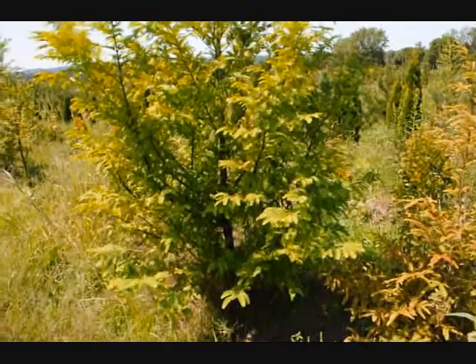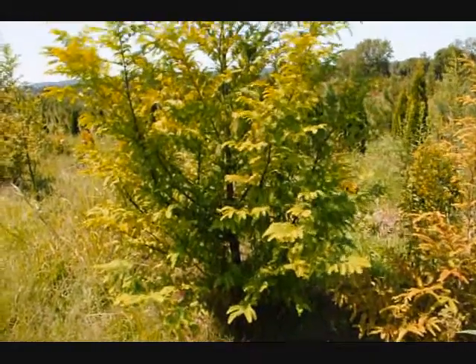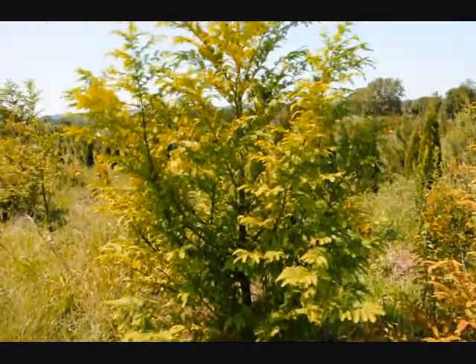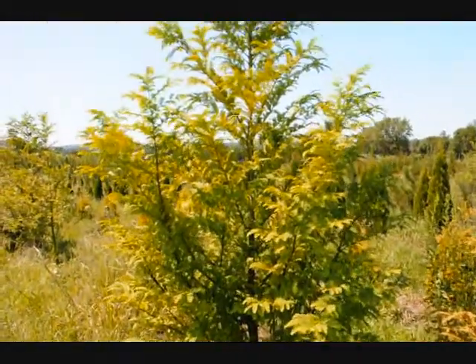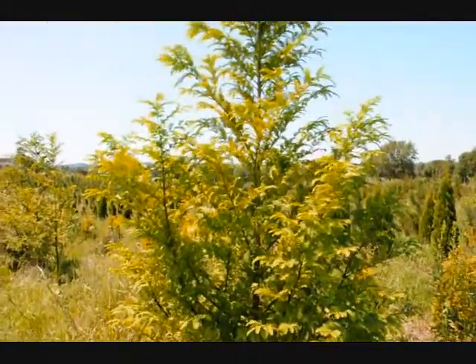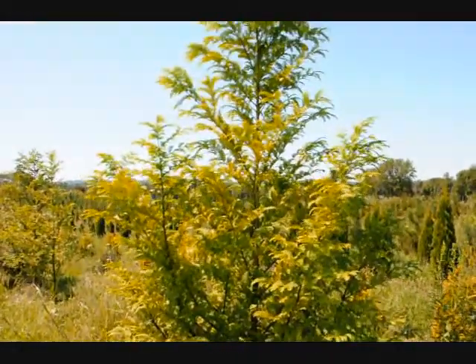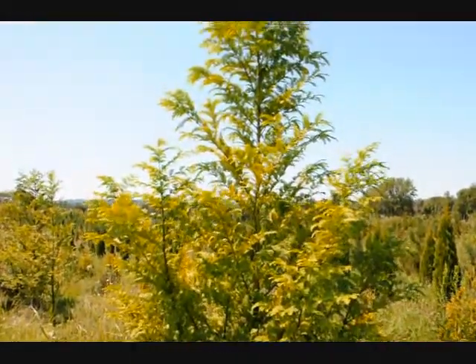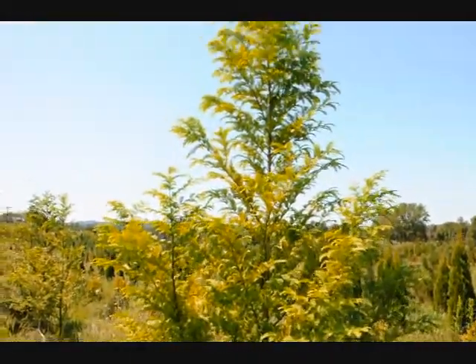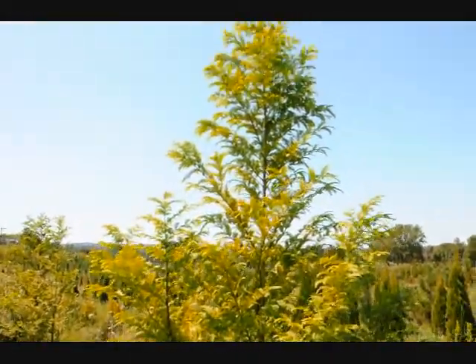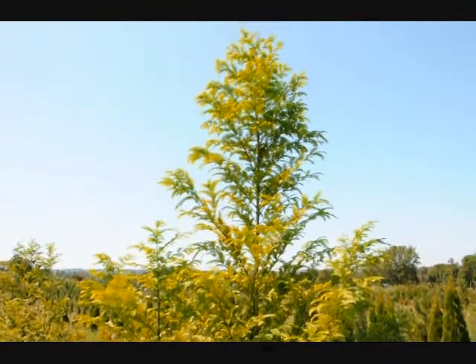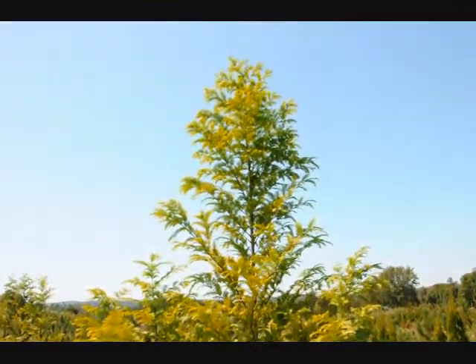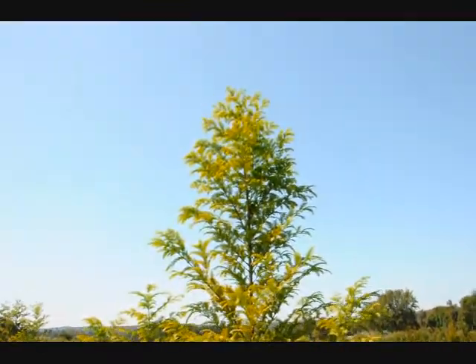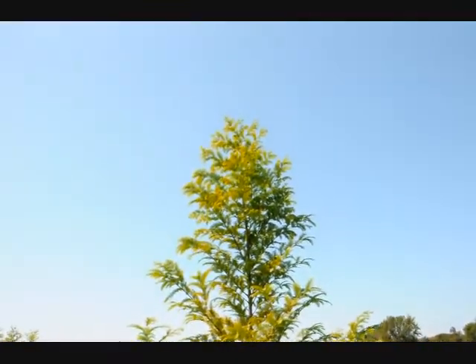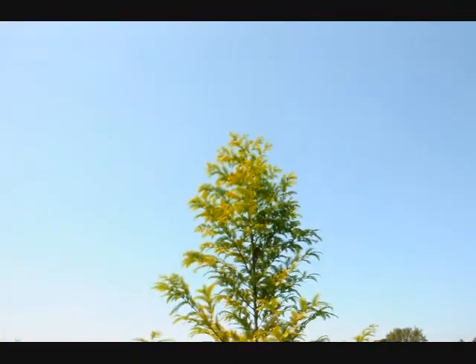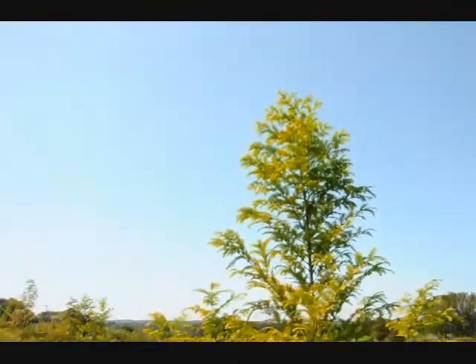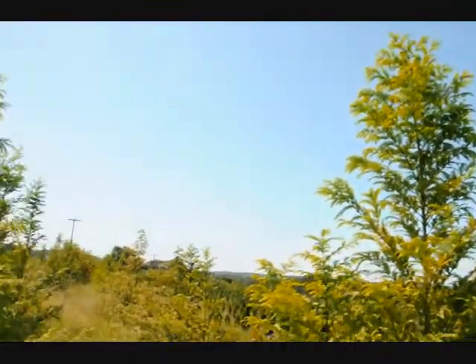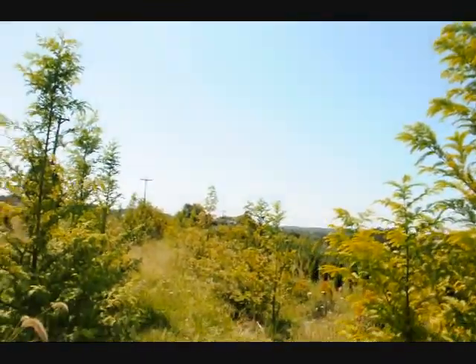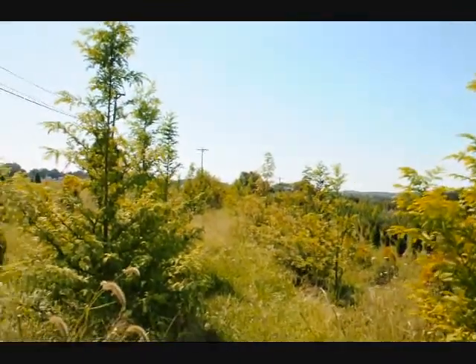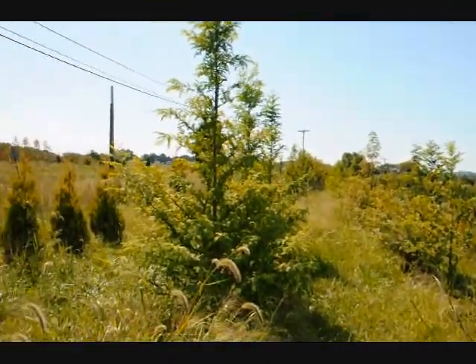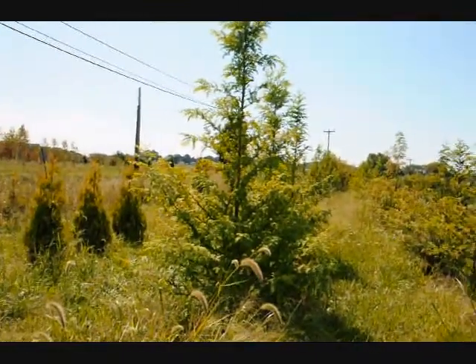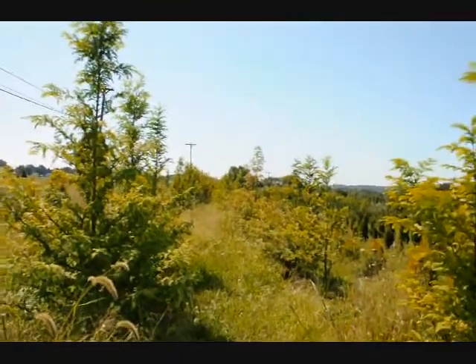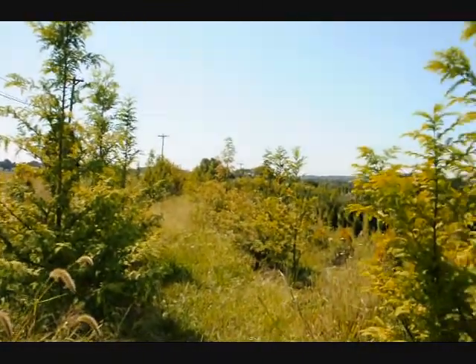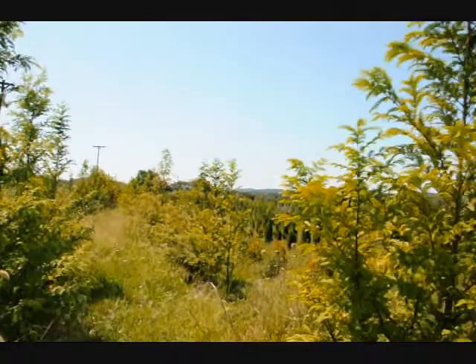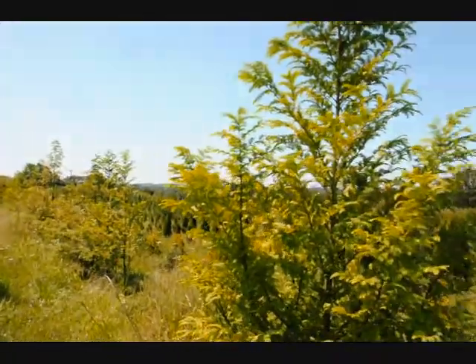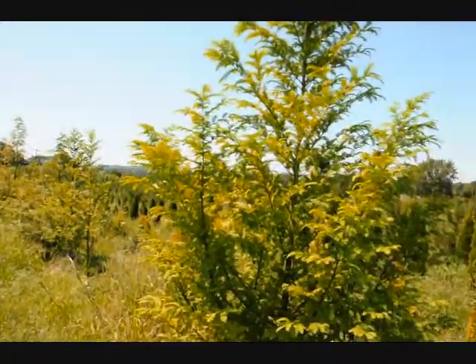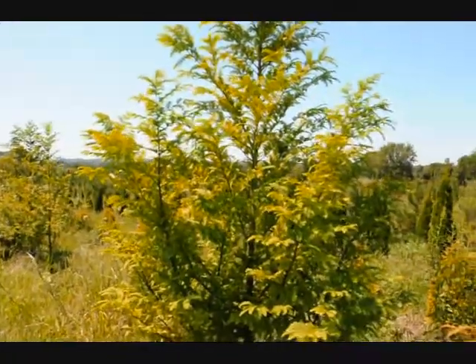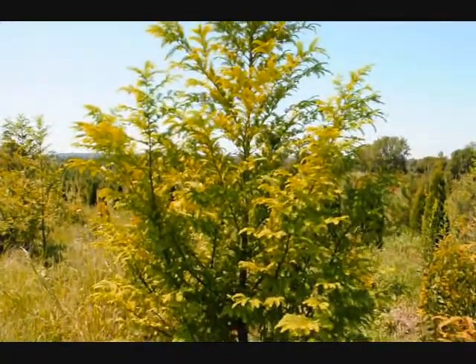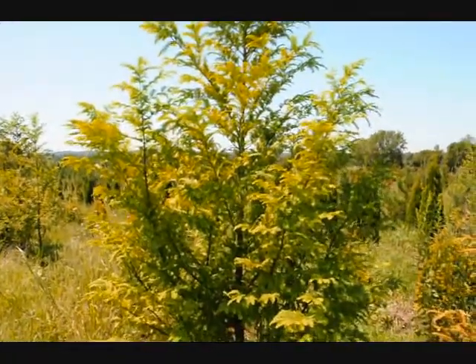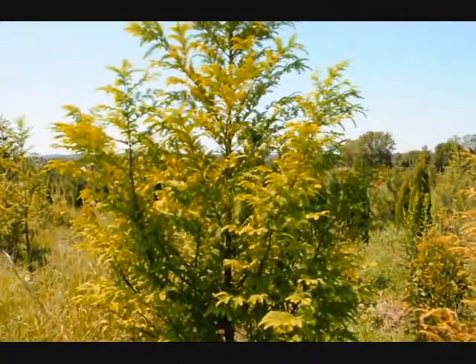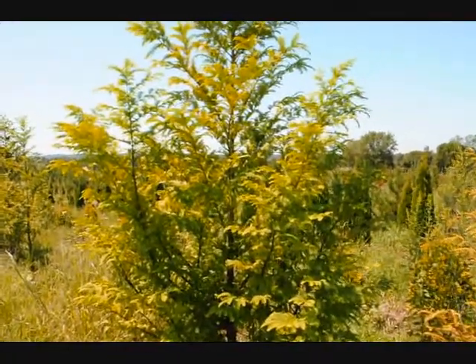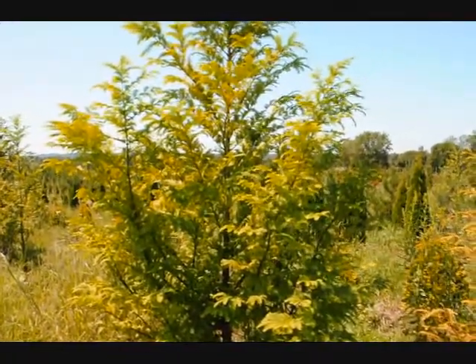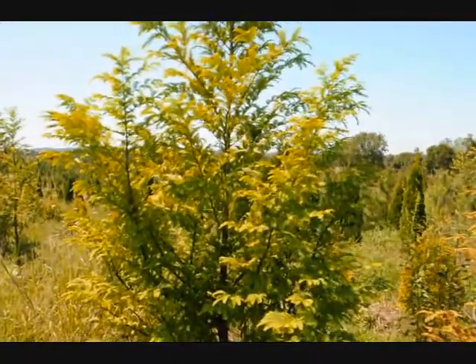This is a dawn redwood tree here at Highland Hill Farm. It's called Metasequoia glastrobes. We grow quite a few of them — we have about 300 of them in this field, and it has a very nice foliage on it.